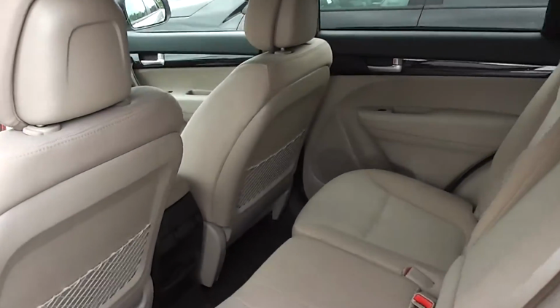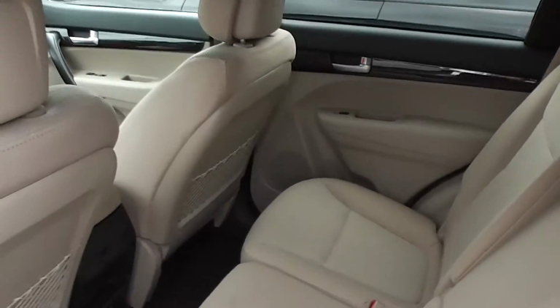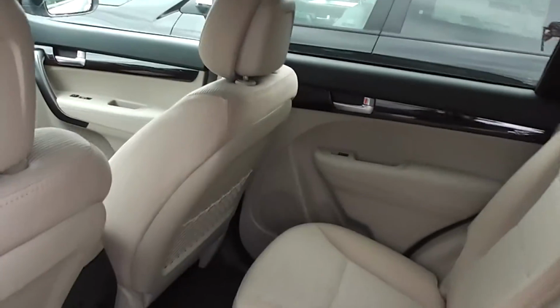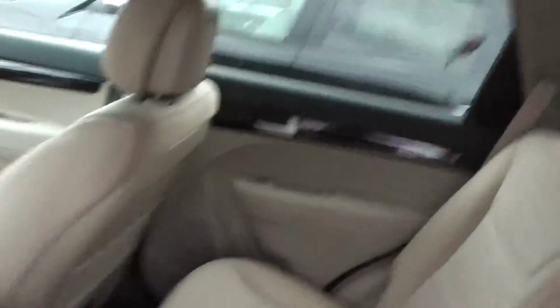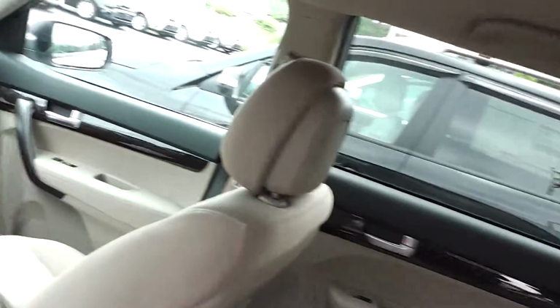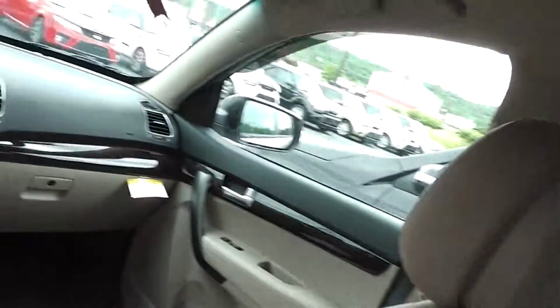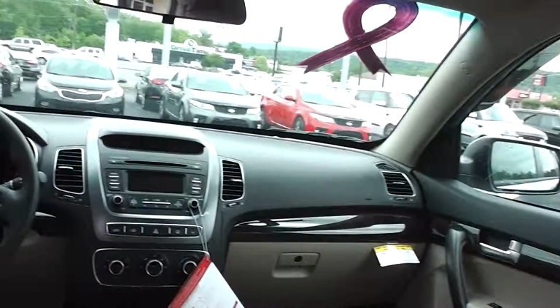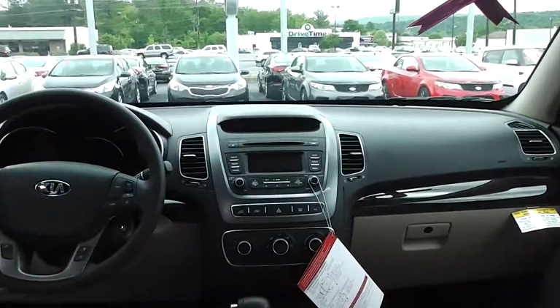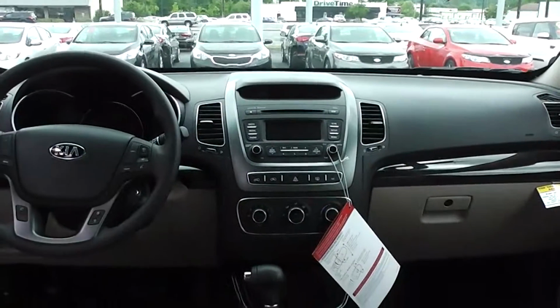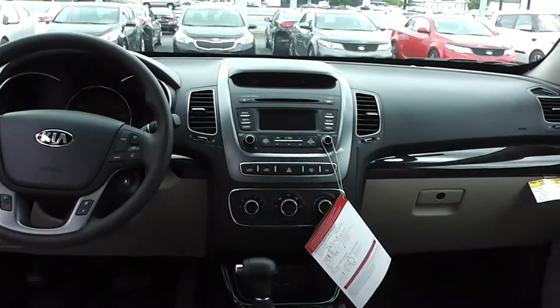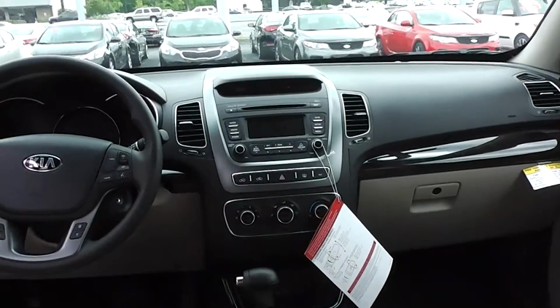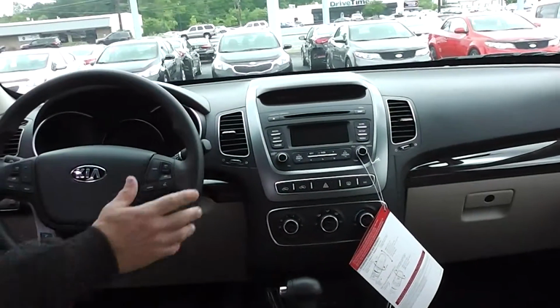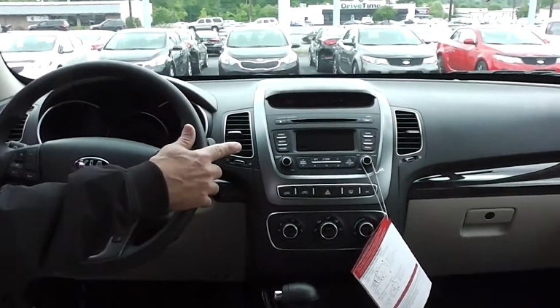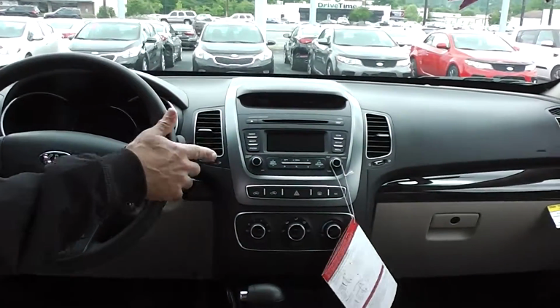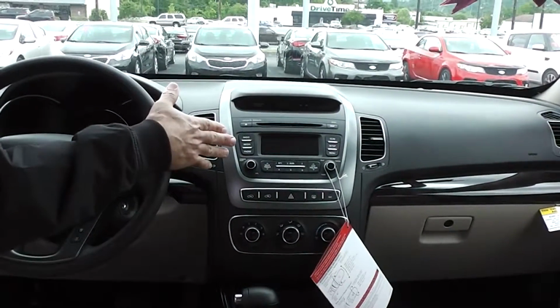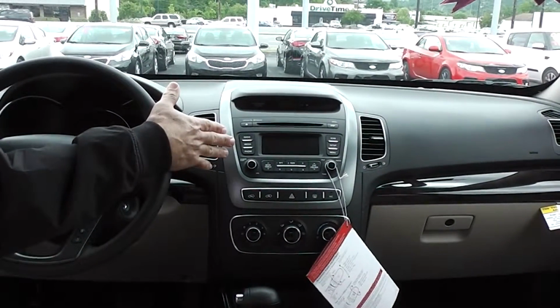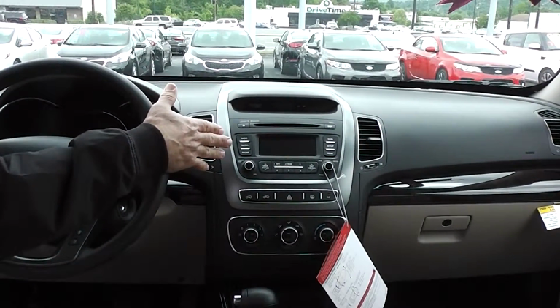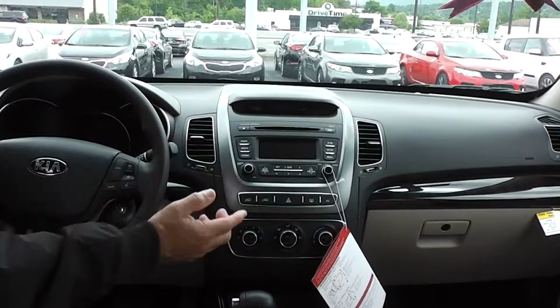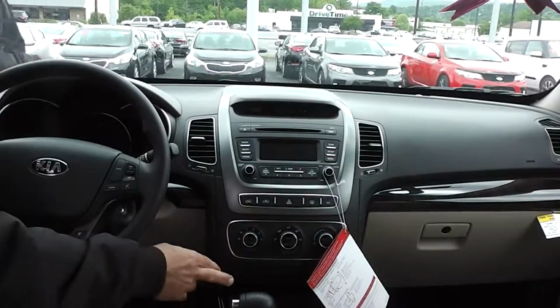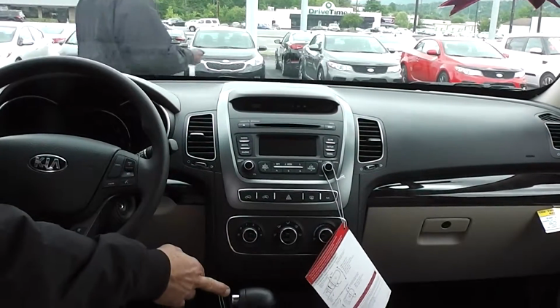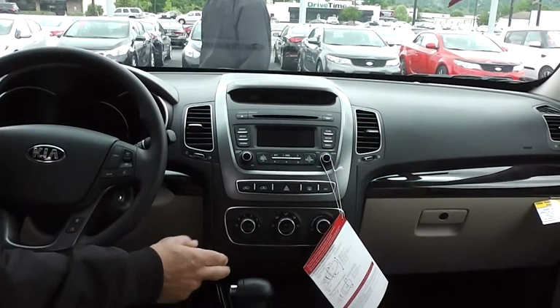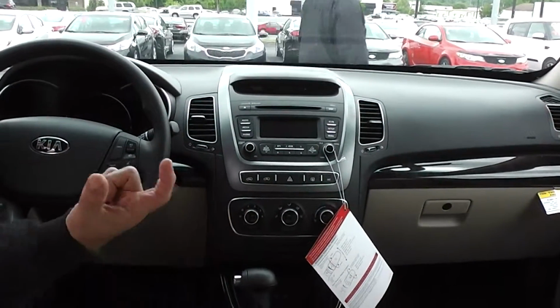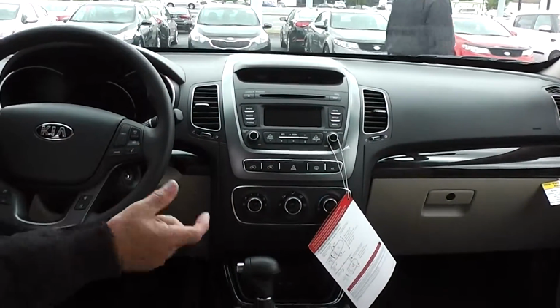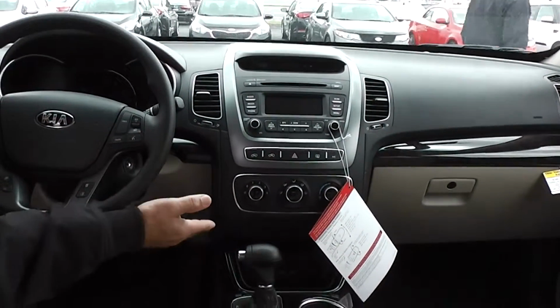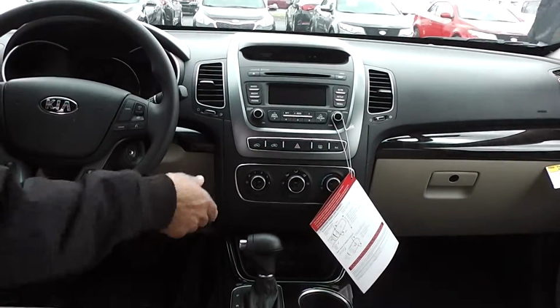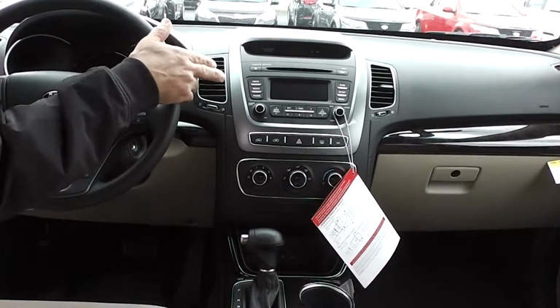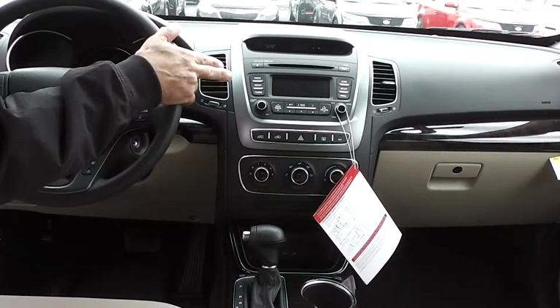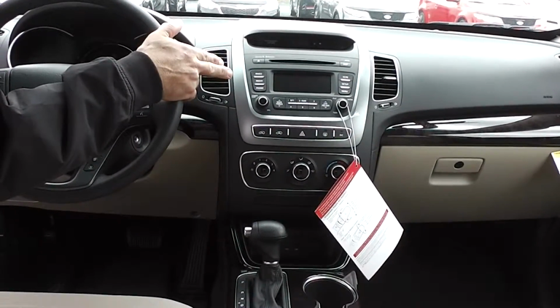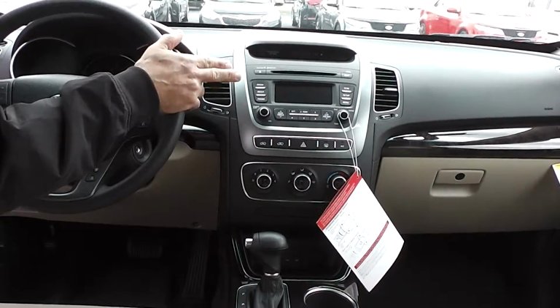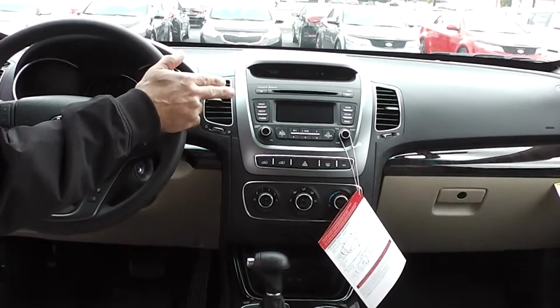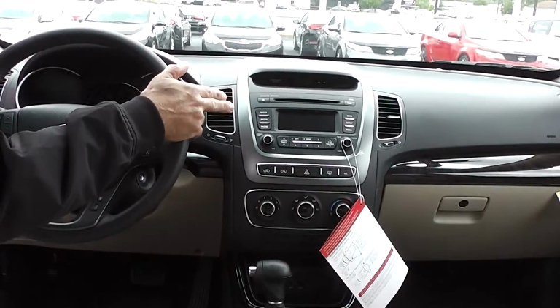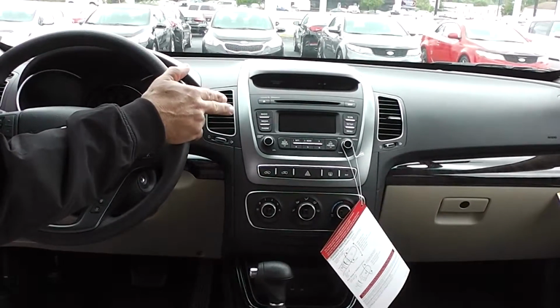If you come inside, you can see the two-tone interior, which is real pretty and sharp. The stereo system is a 350-watt stereo. It has a USB where you can actually play music through a flash drive. It has satellite radio equipped, as well as AM and FM.